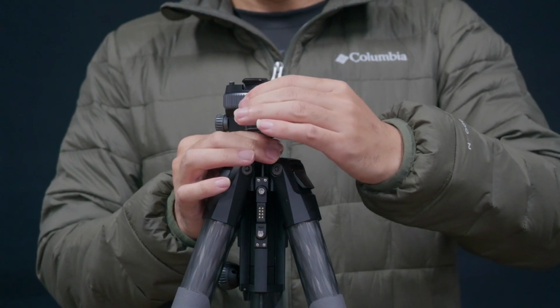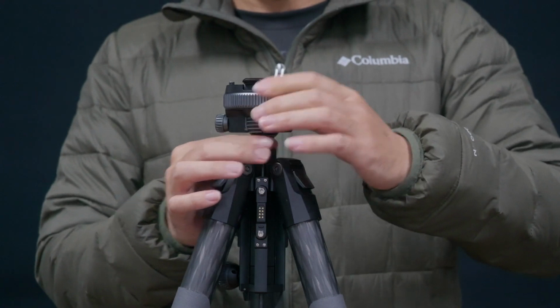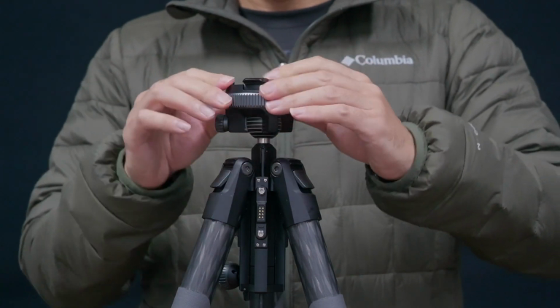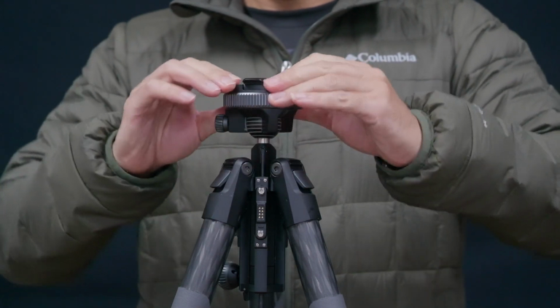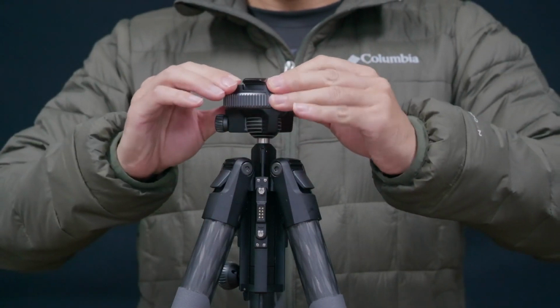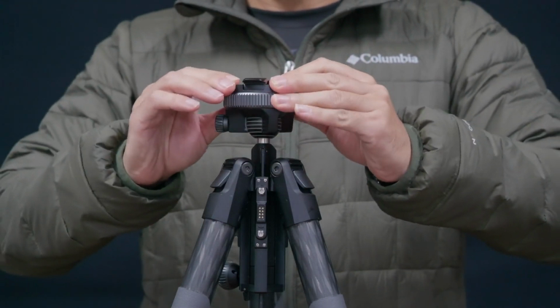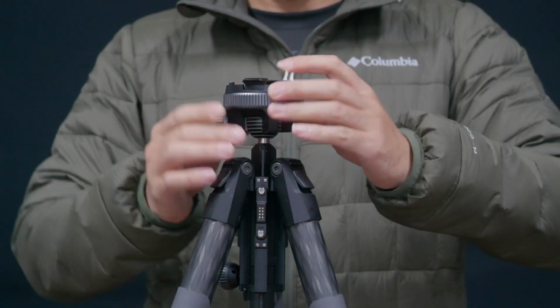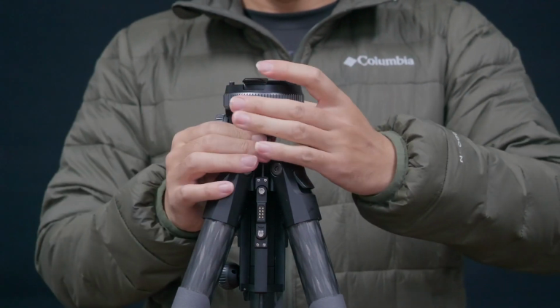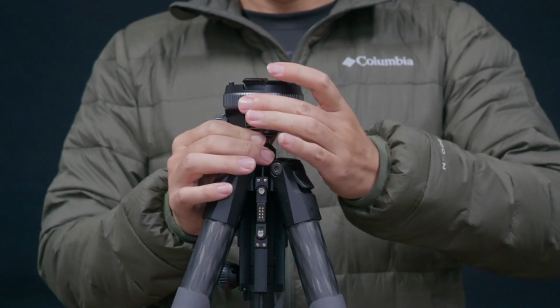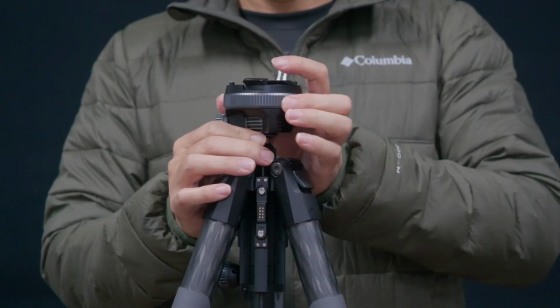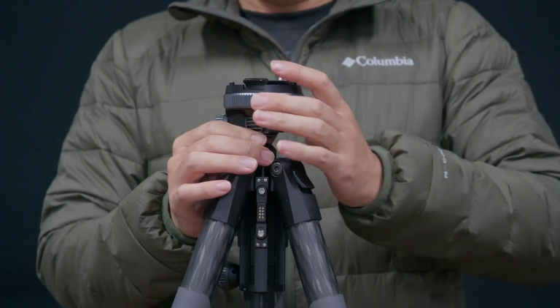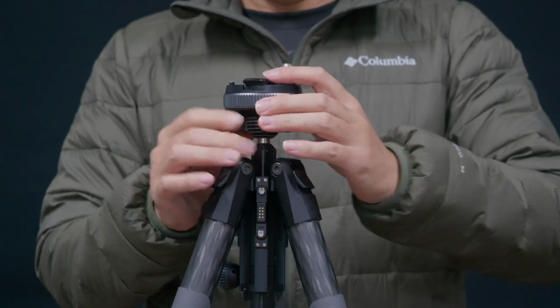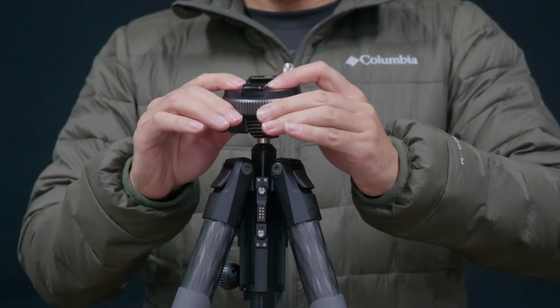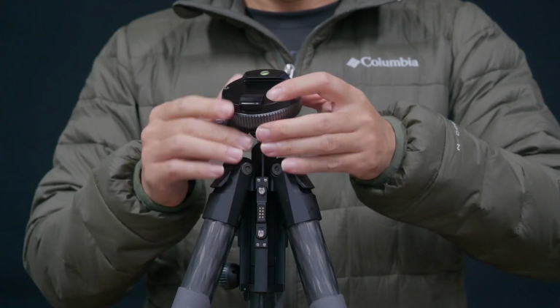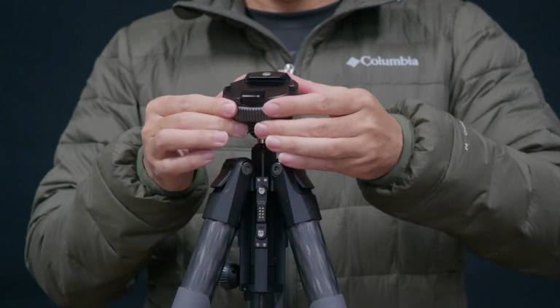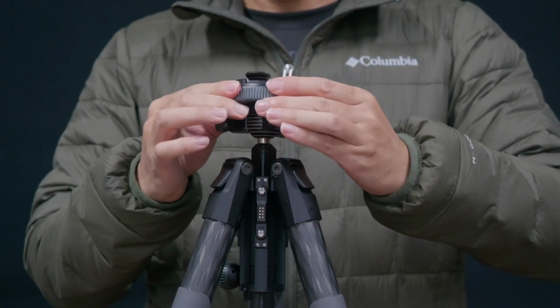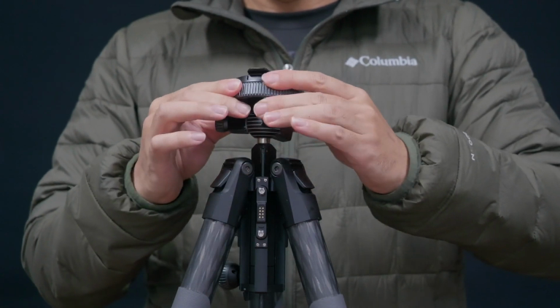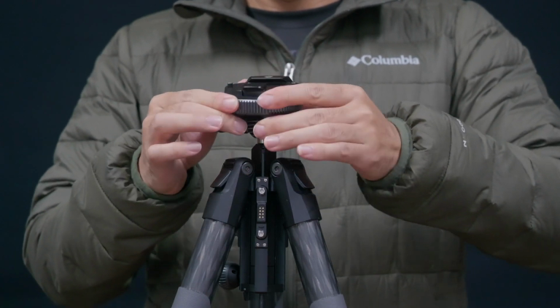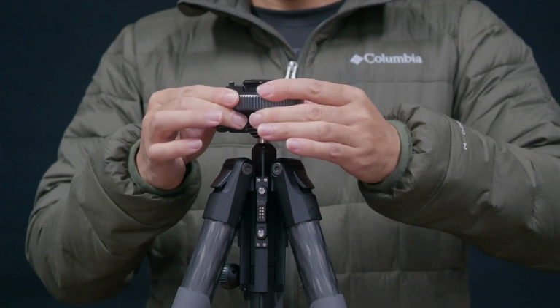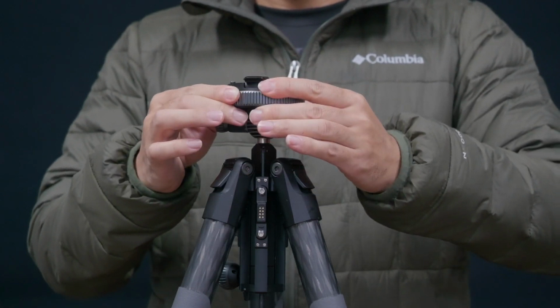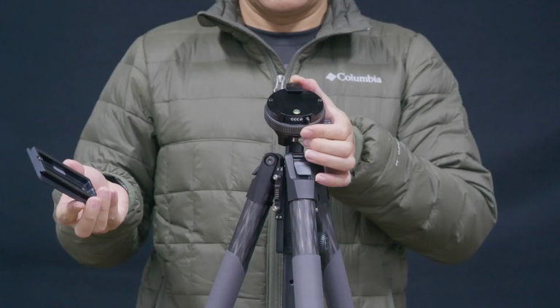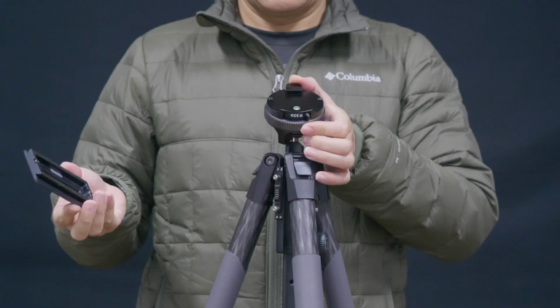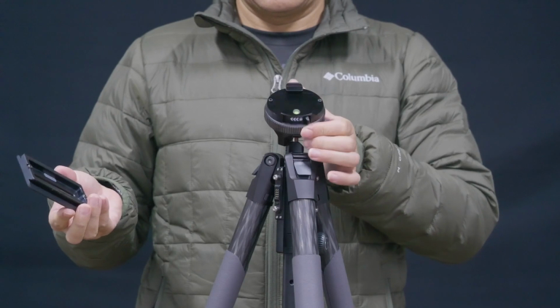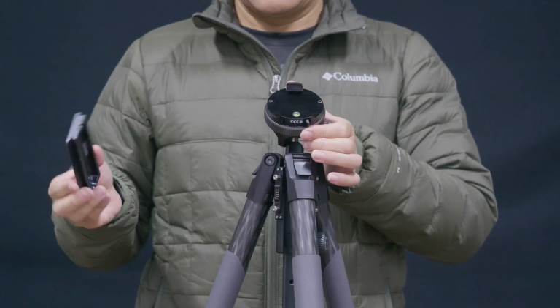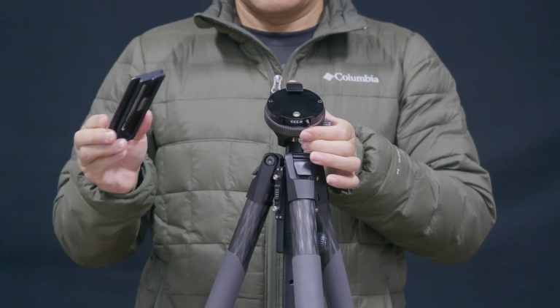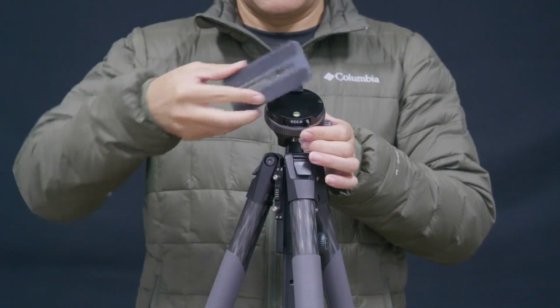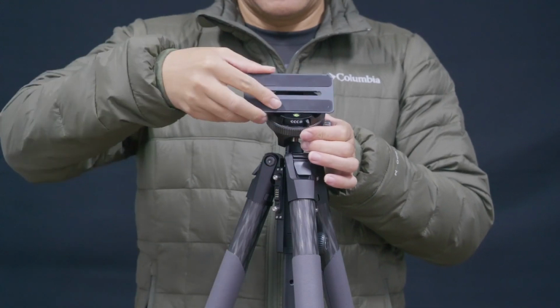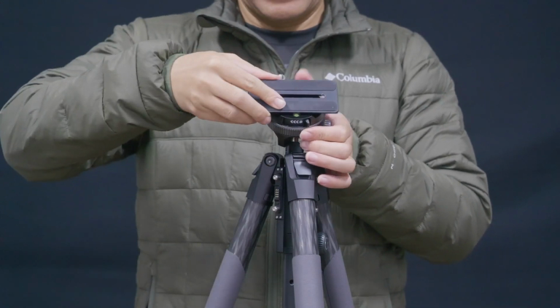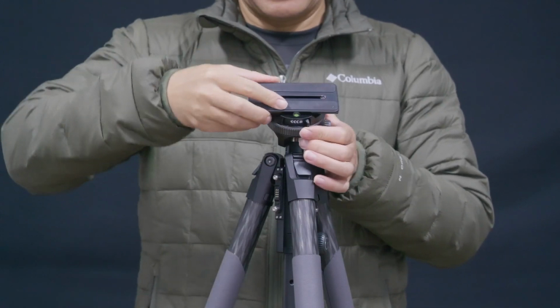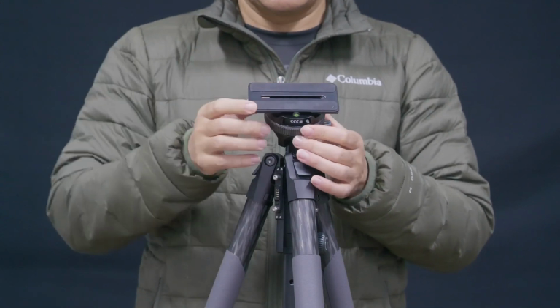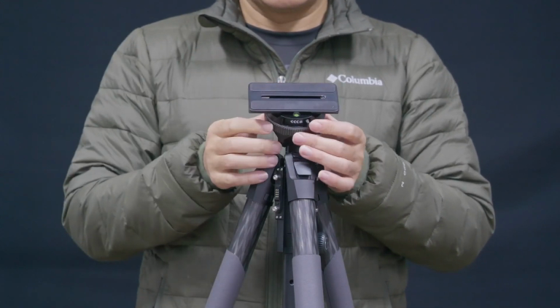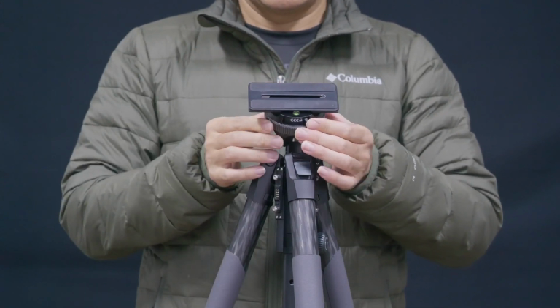This is the final quick lock buckle. The Araka Swiss quick-release plate can be fitted here.